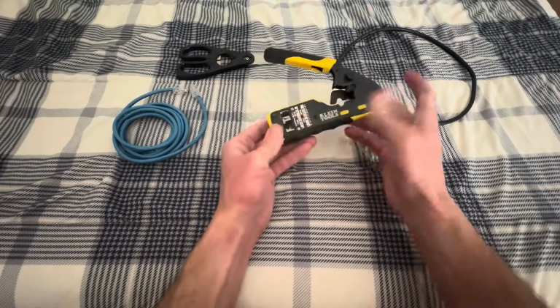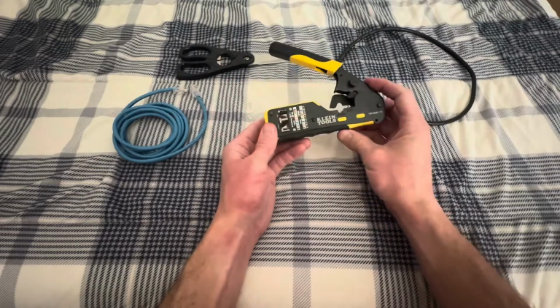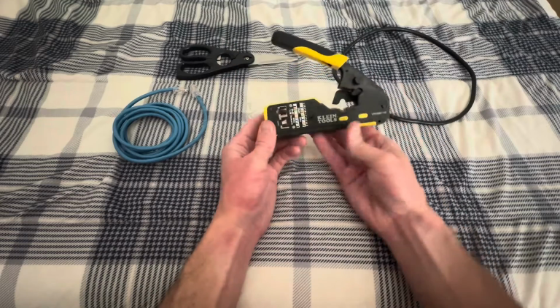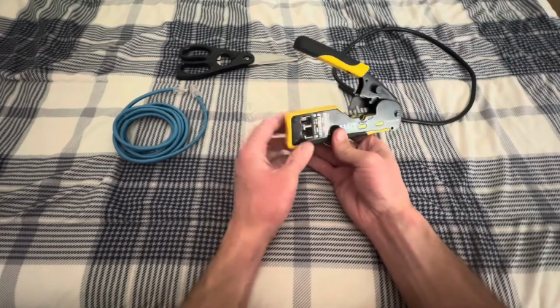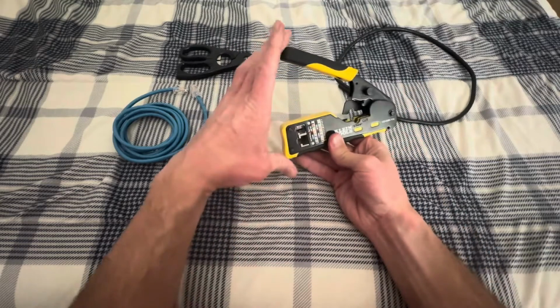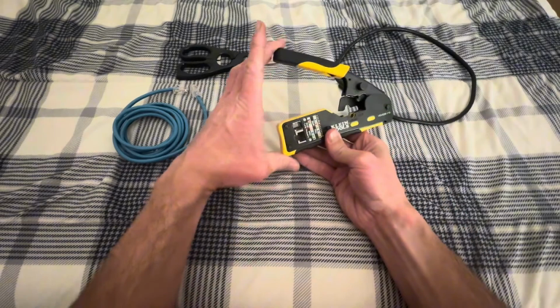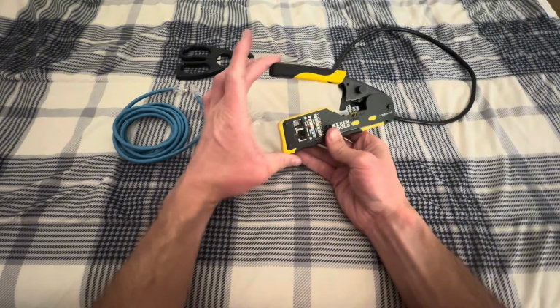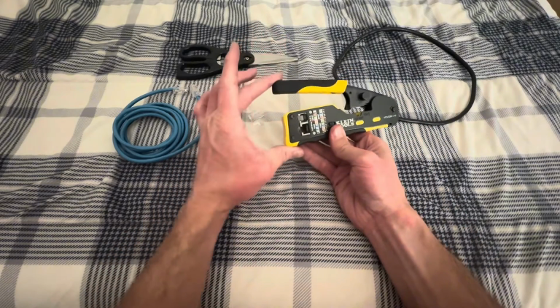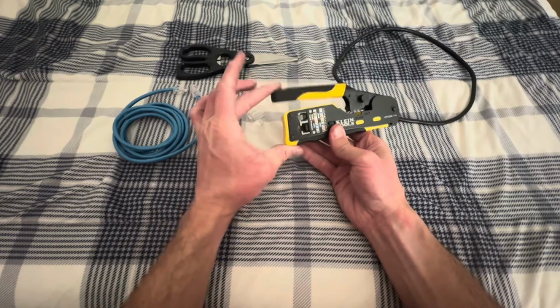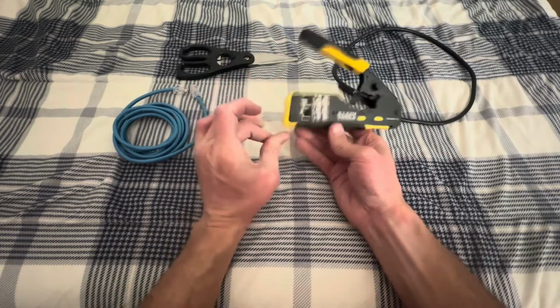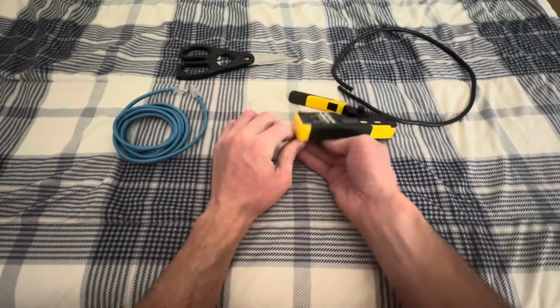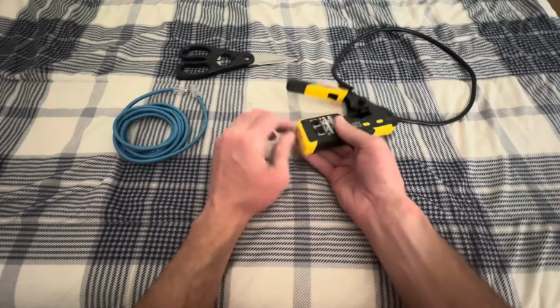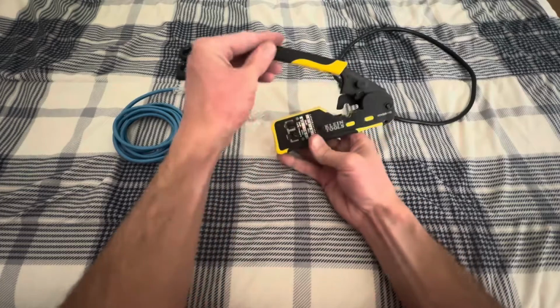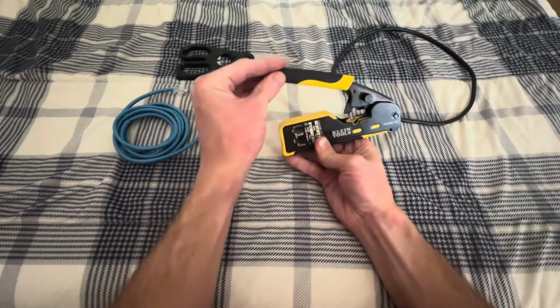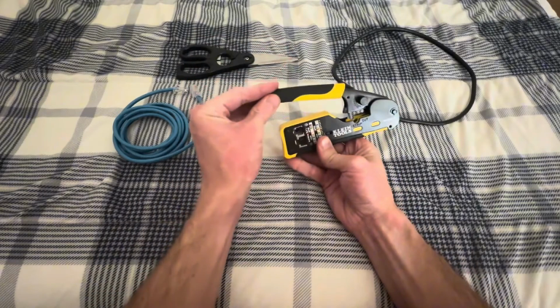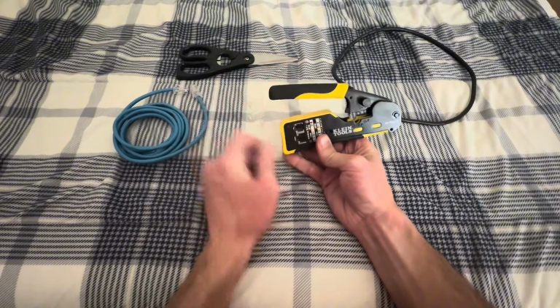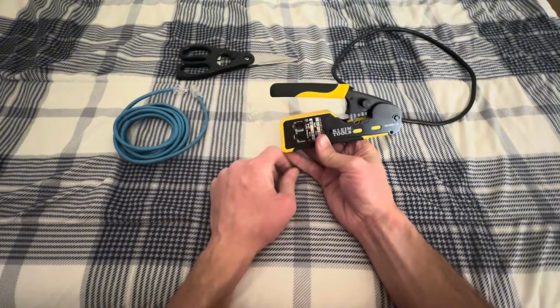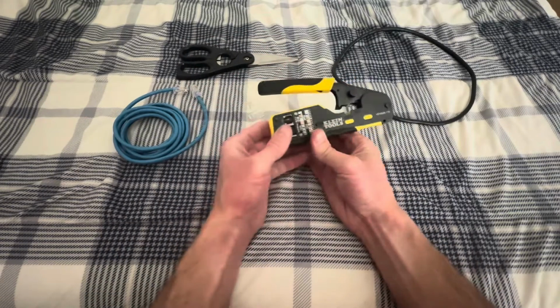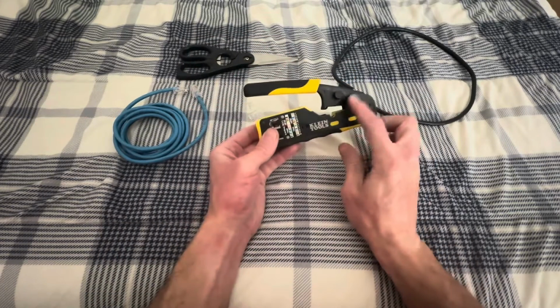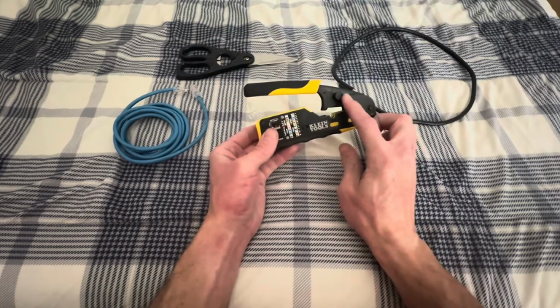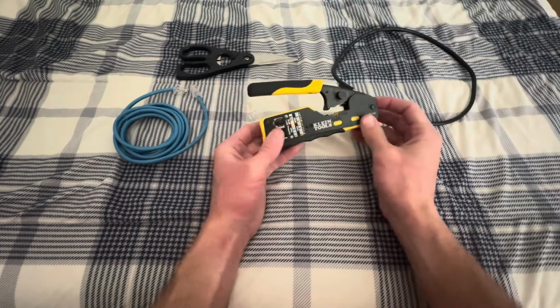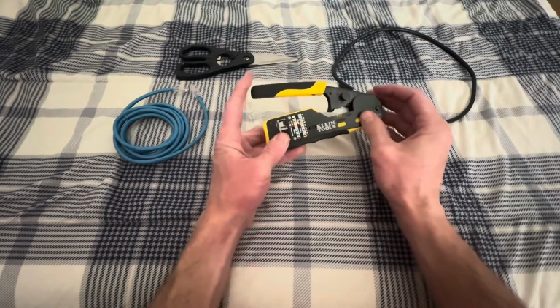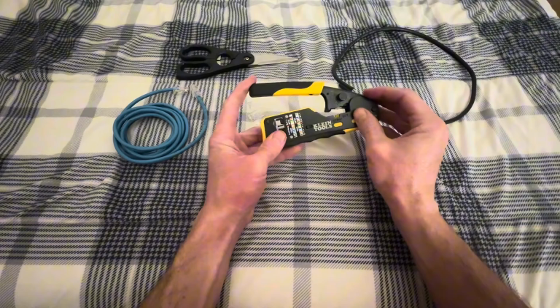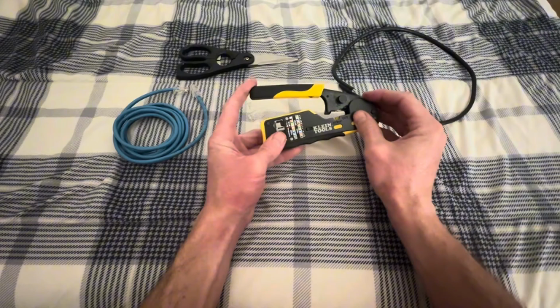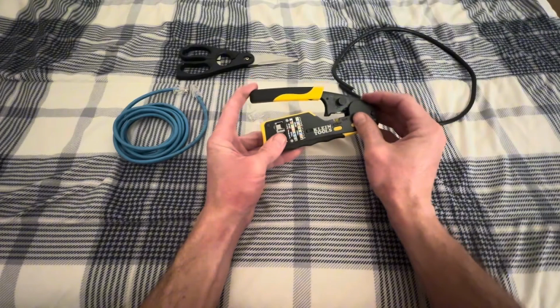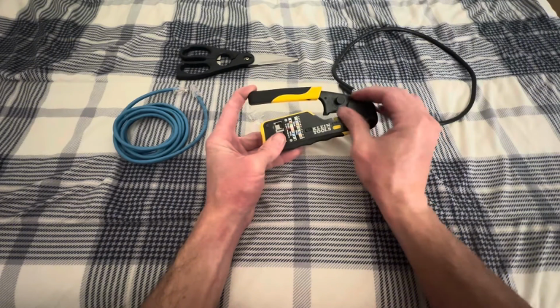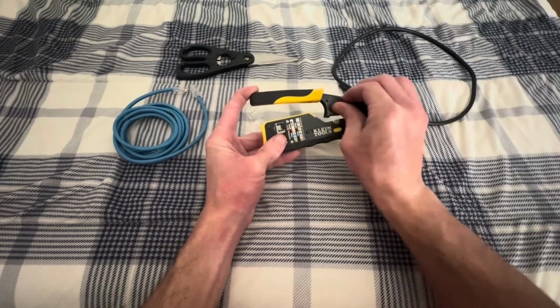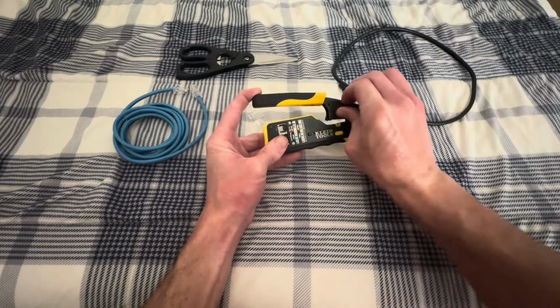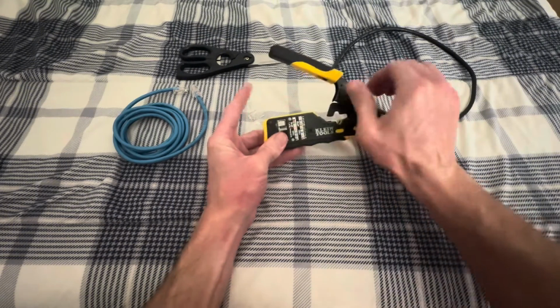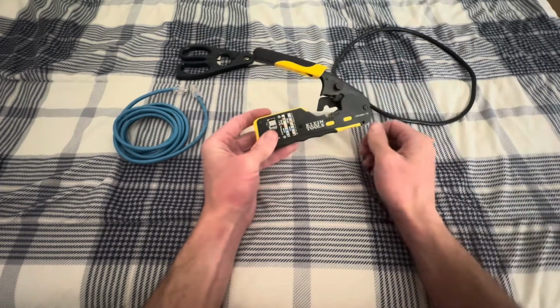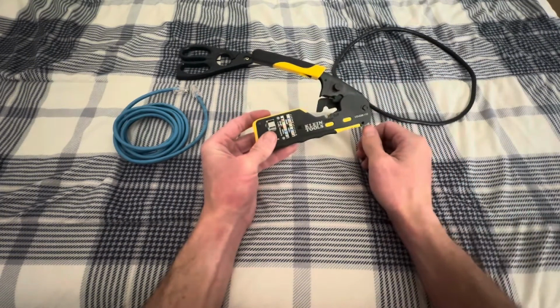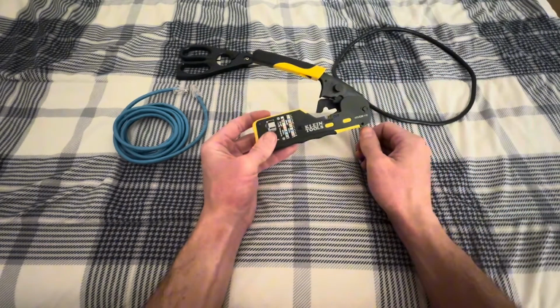The Klein Tool here is ratcheting, so if you come all the way down, it'll release and go up. If you come halfway, it'll stay there. You do have this little override here, so if you pull down just a tiny bit and turn that knob, it'll release it.